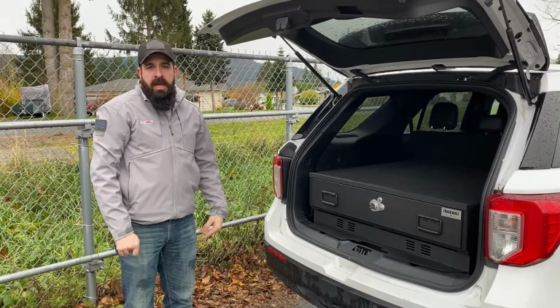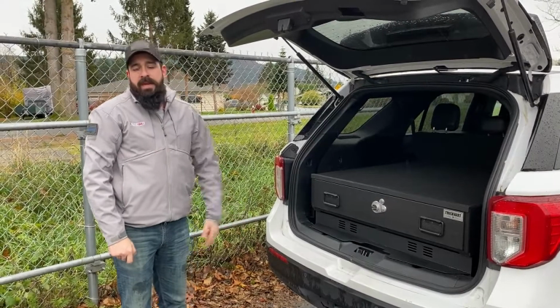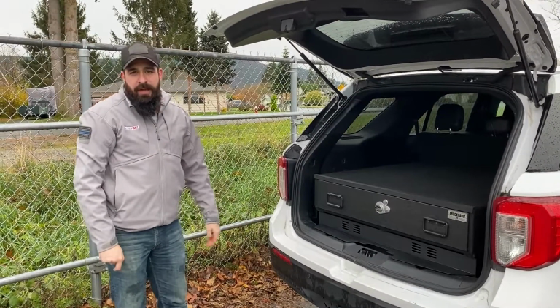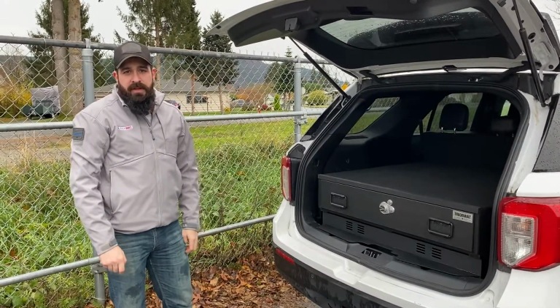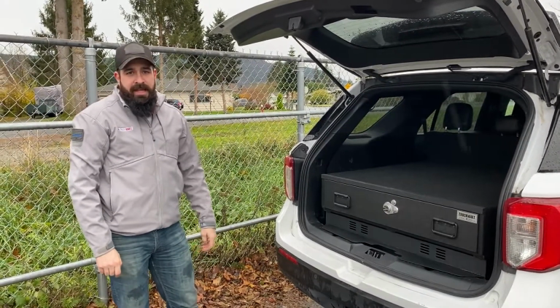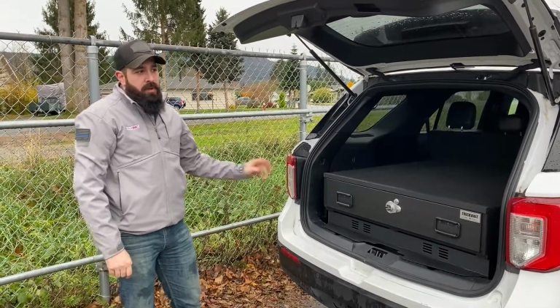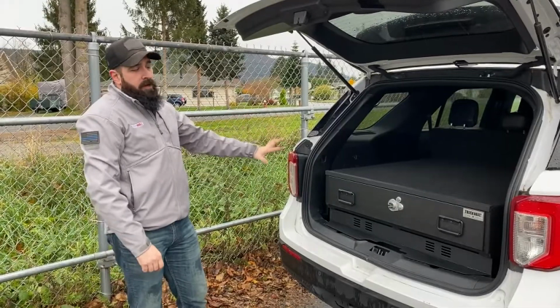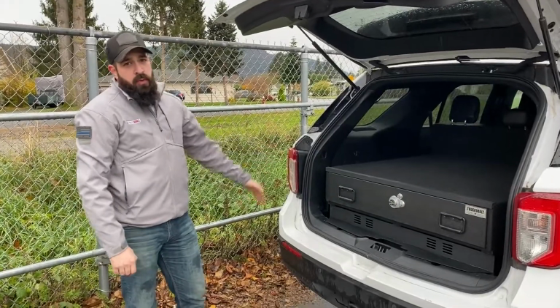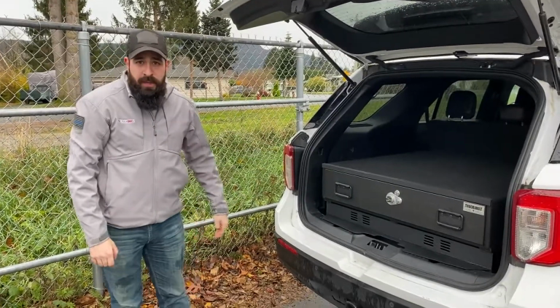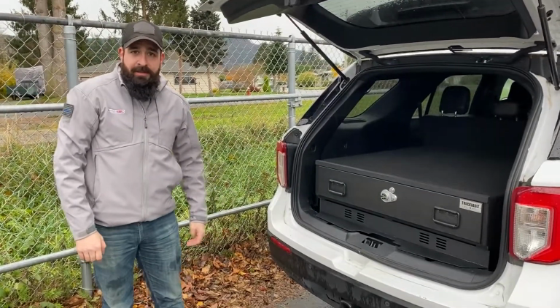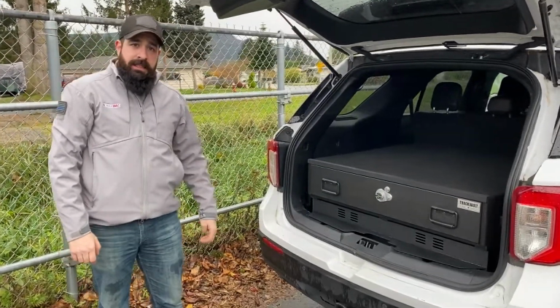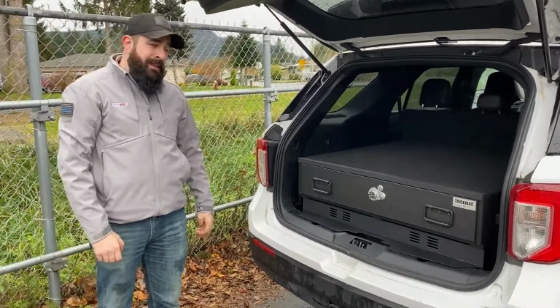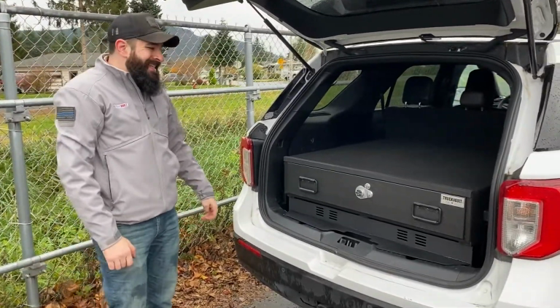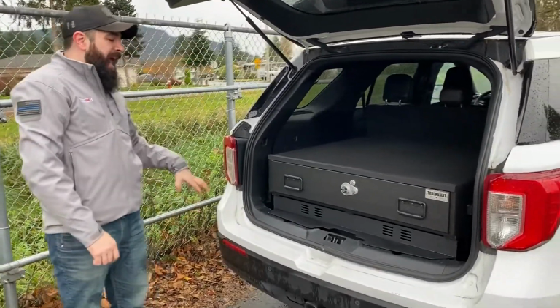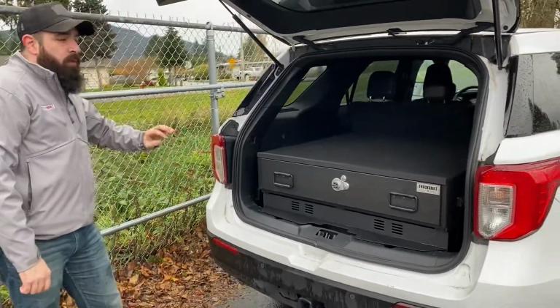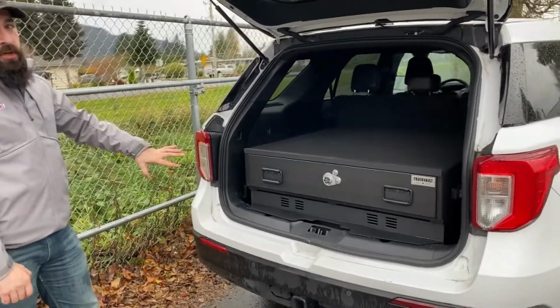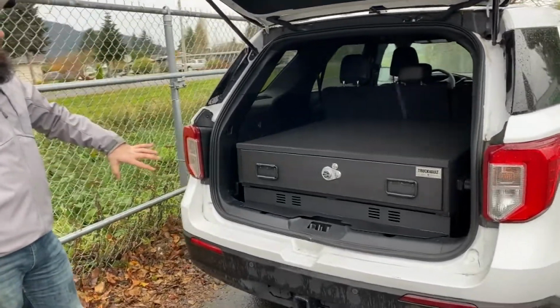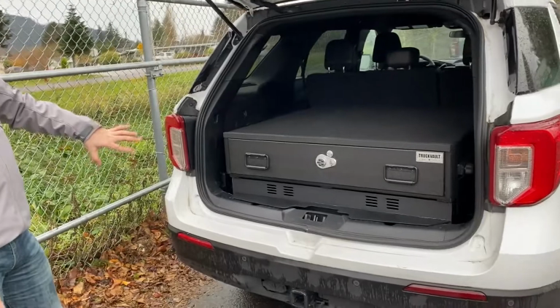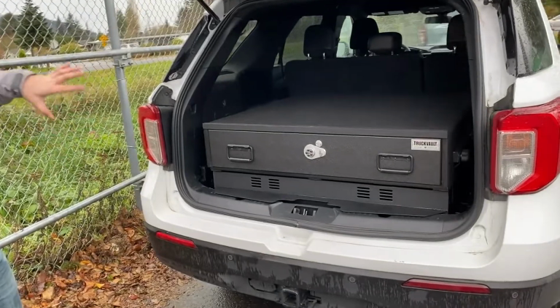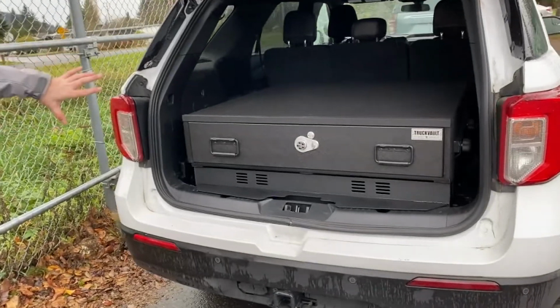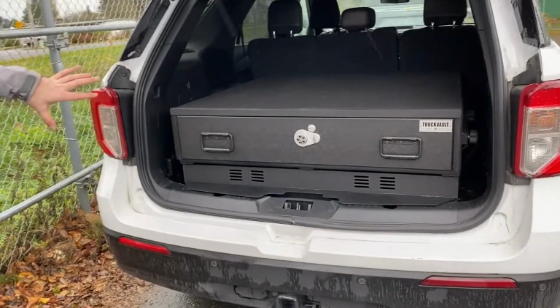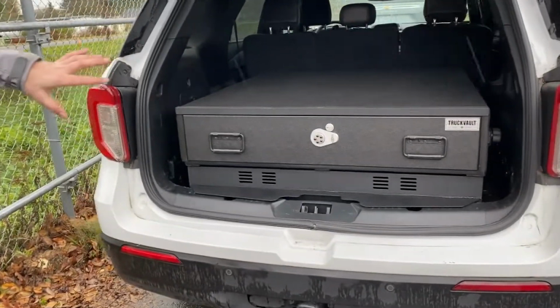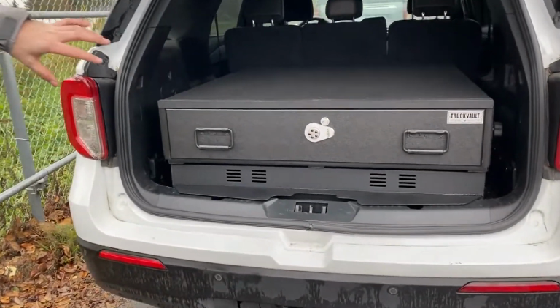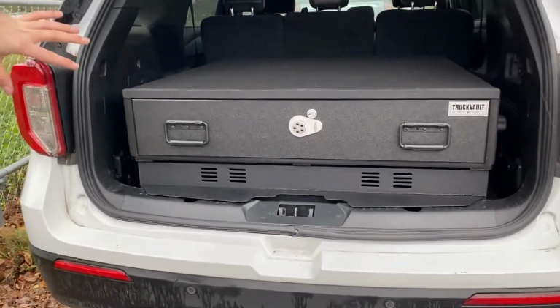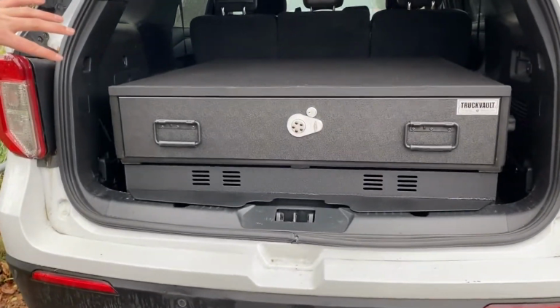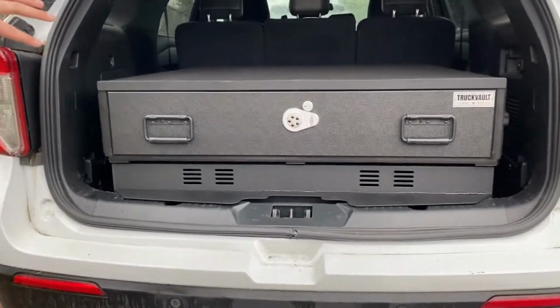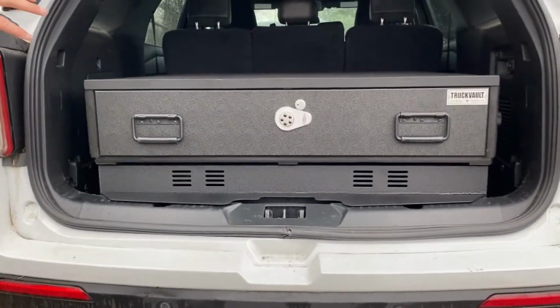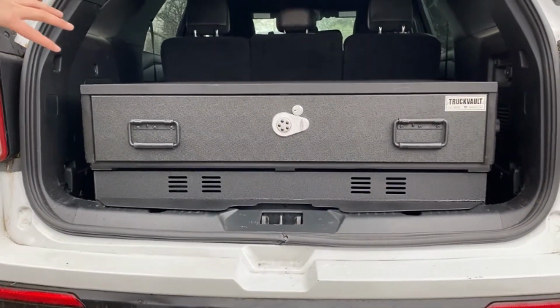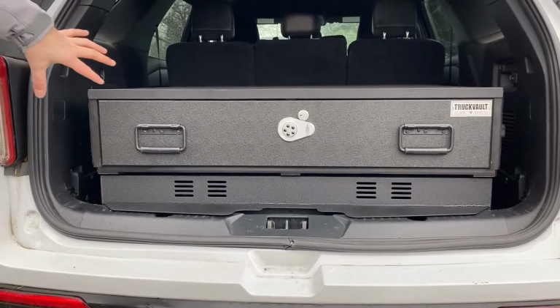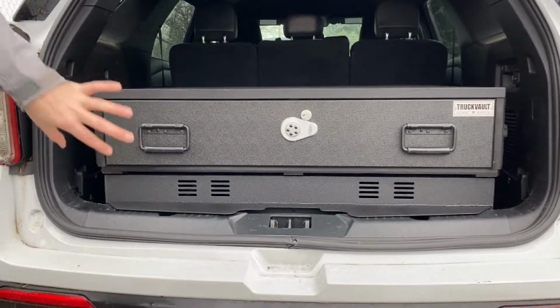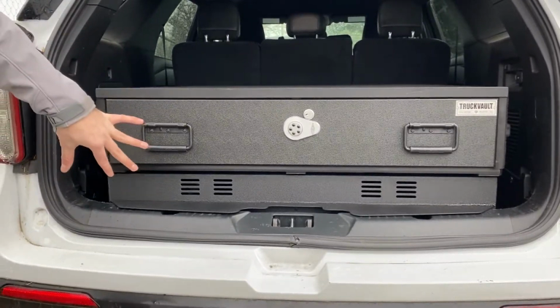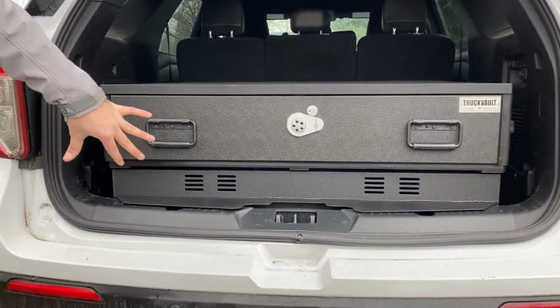Hey everyone, Andrew at Truck Vault, and today we're going over another 2020 Interceptor utility build. Today we have our radio lift system paired up with a standard one drawer. You have the one drawer on top for secure storage, and the big thing is the radio tray down below.